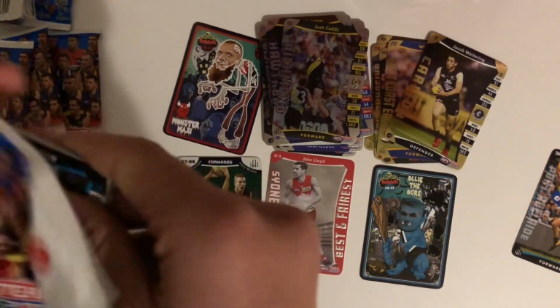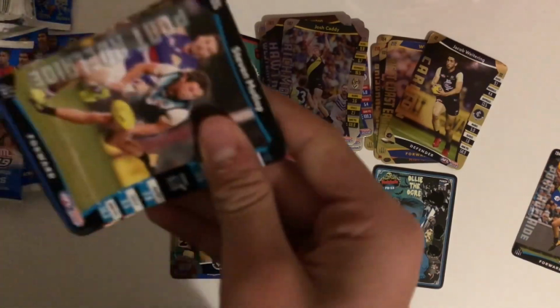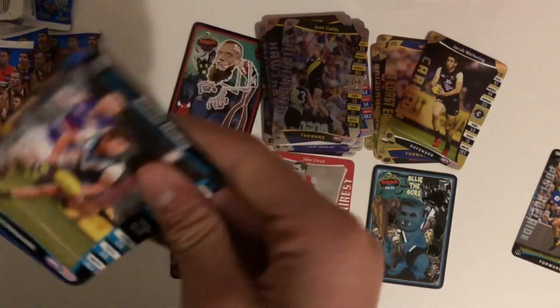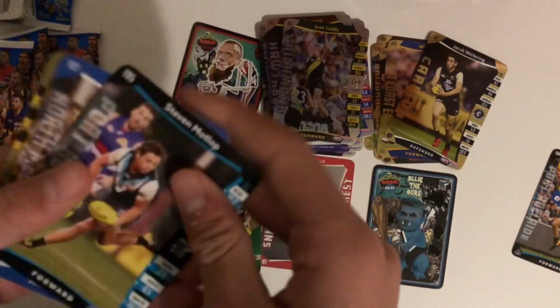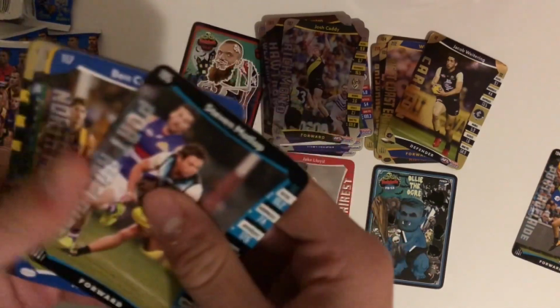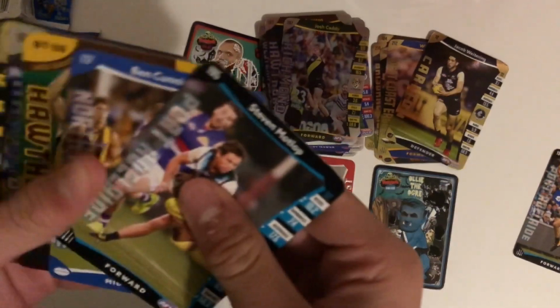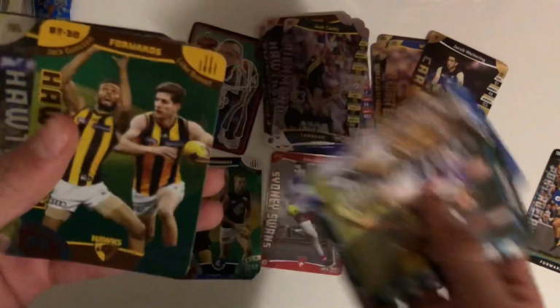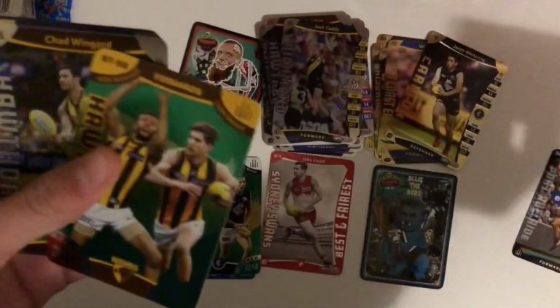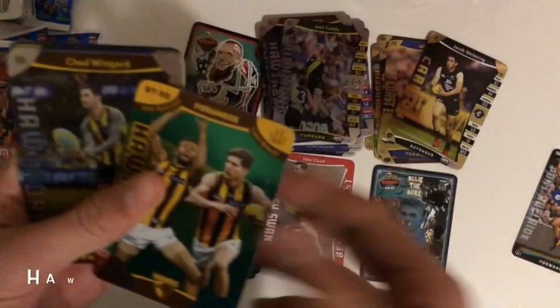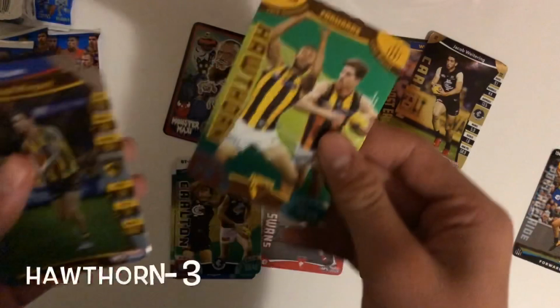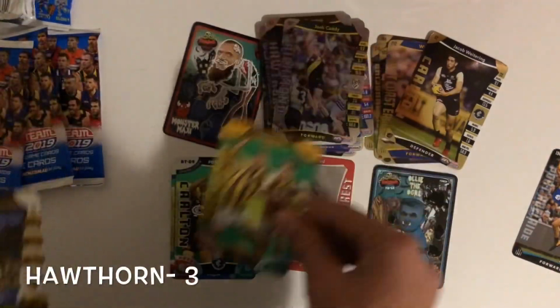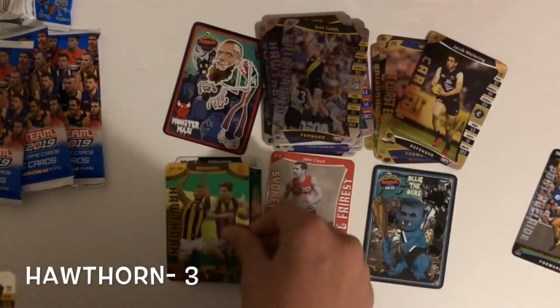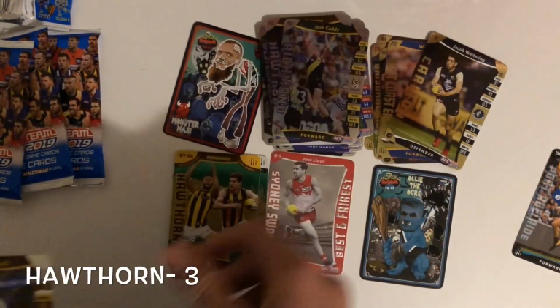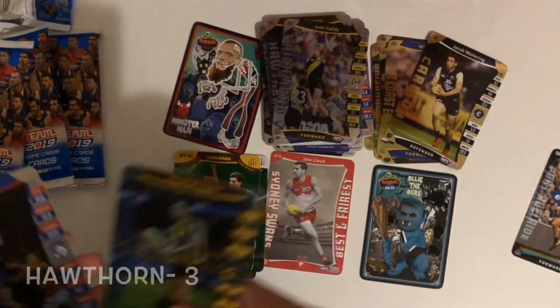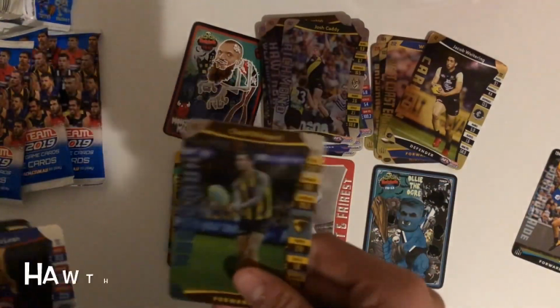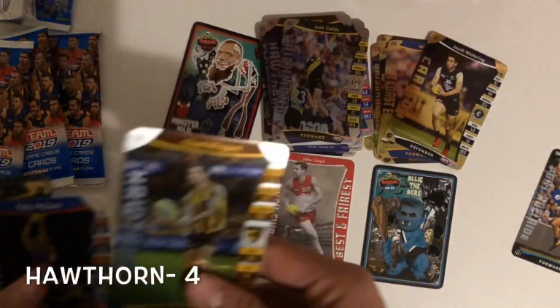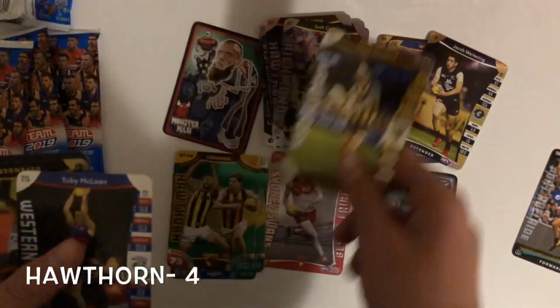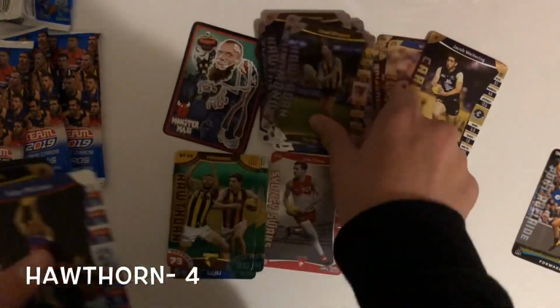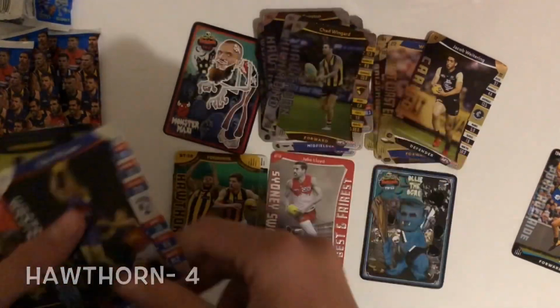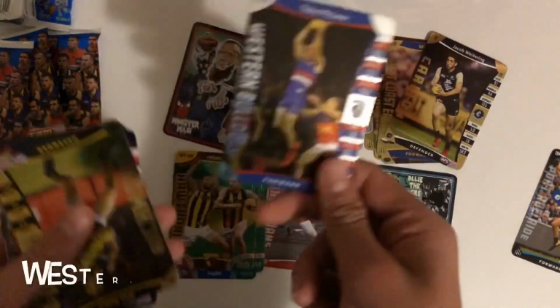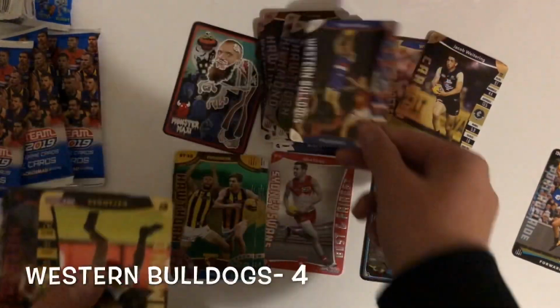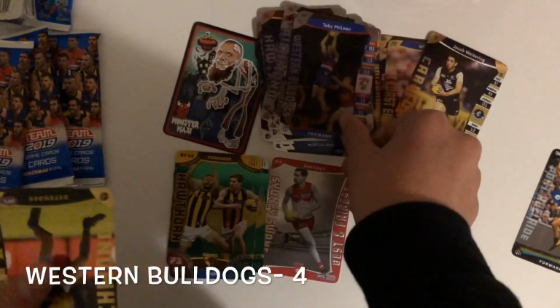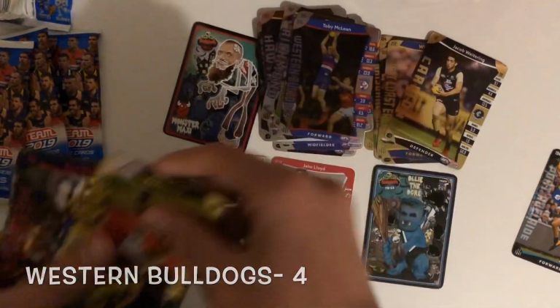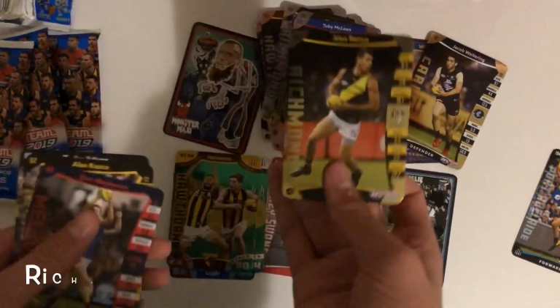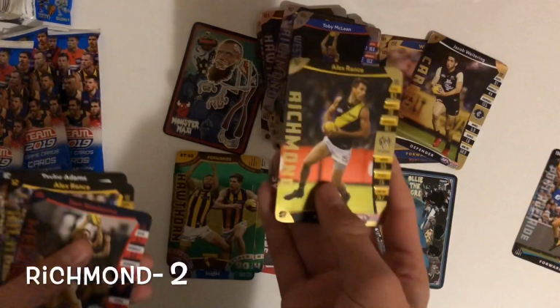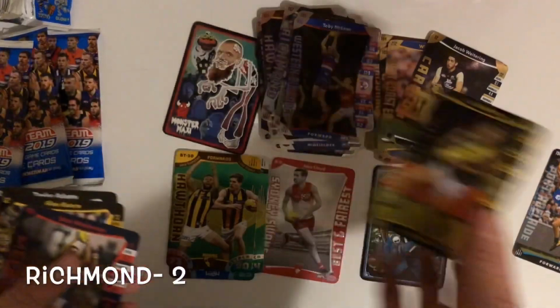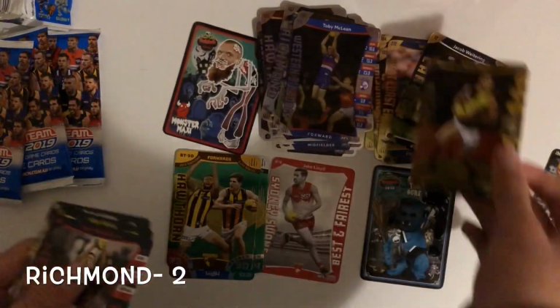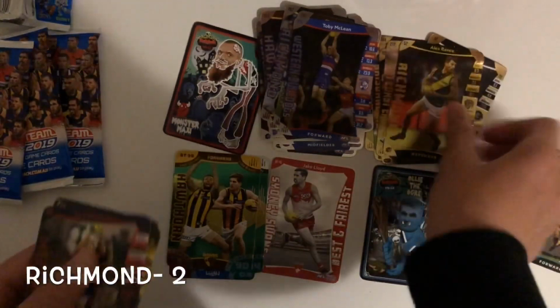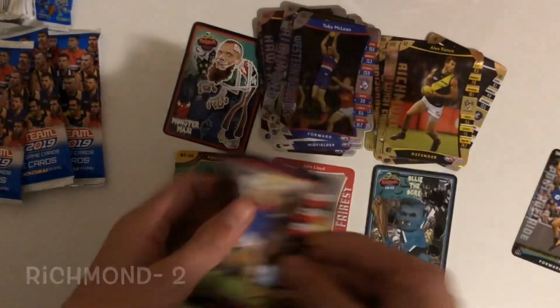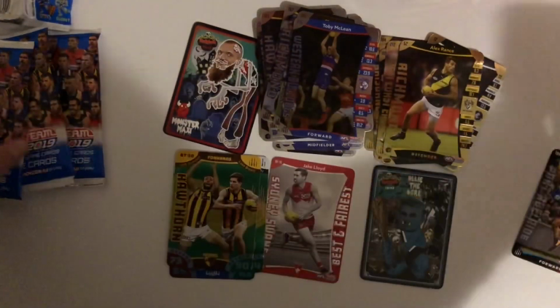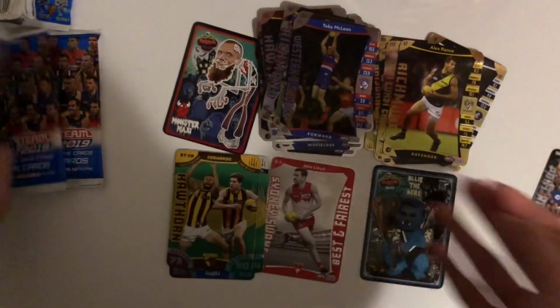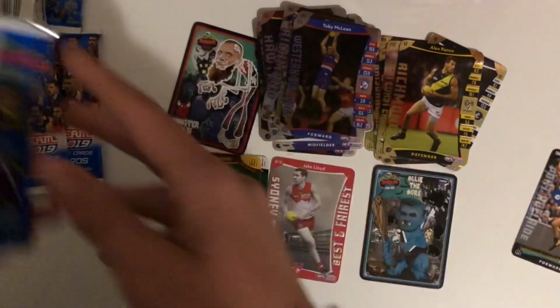Nothing there. Battle teams for Hawthorn: Chad Wingard silver, Toby McLean silver, and an Alex Rance gold. Three more packs to go.